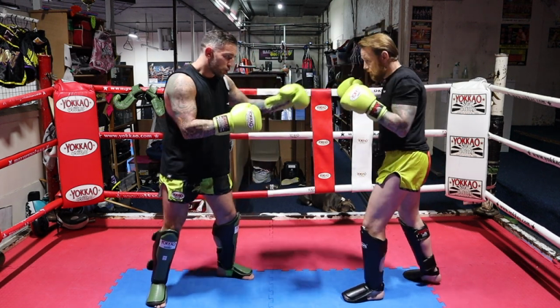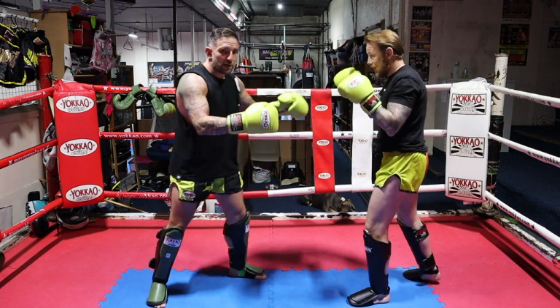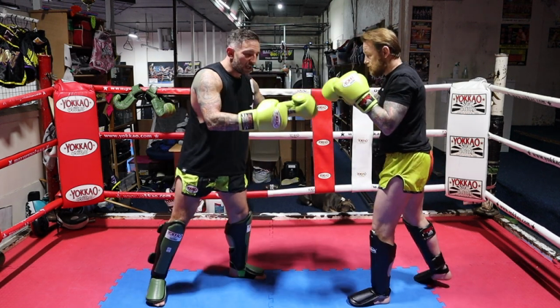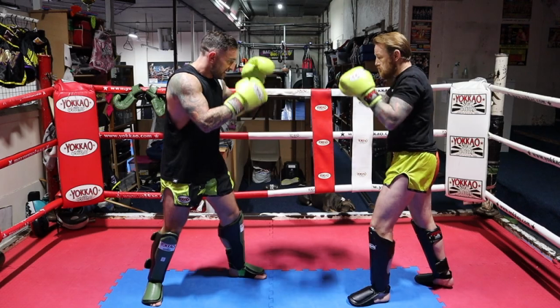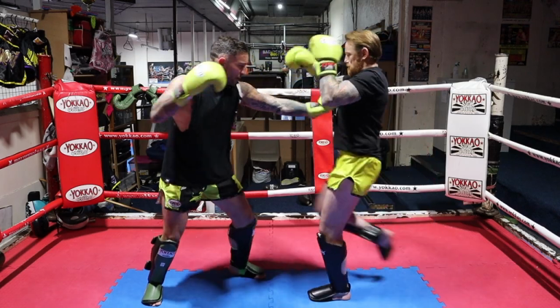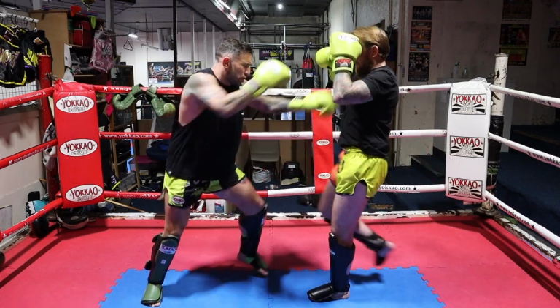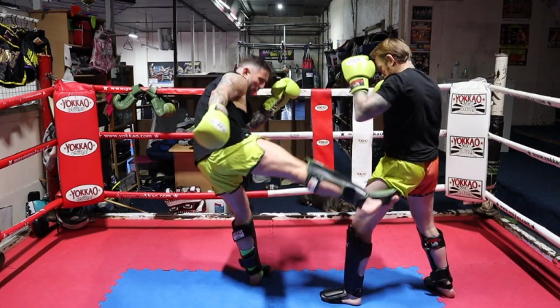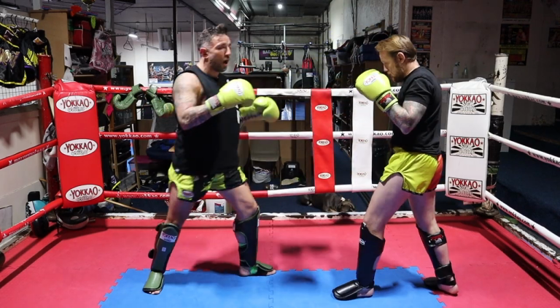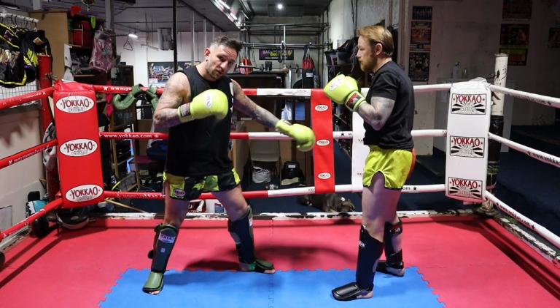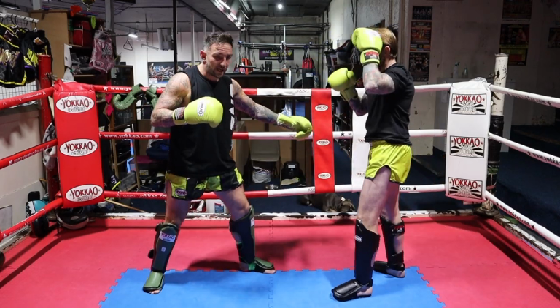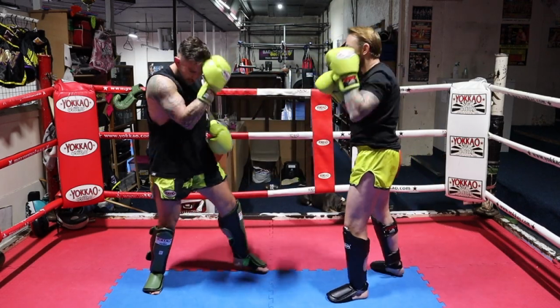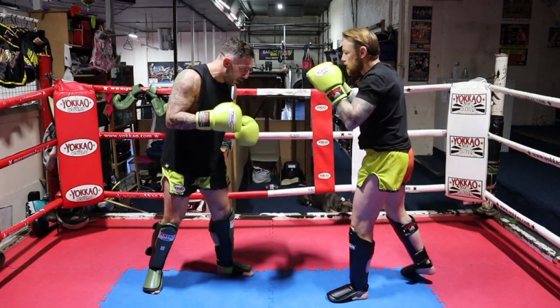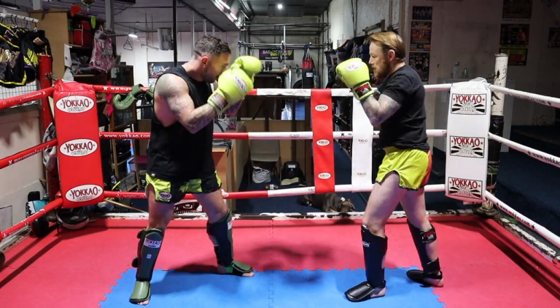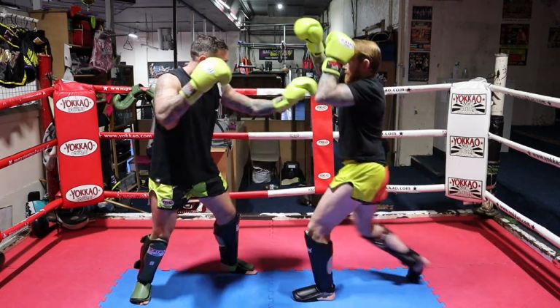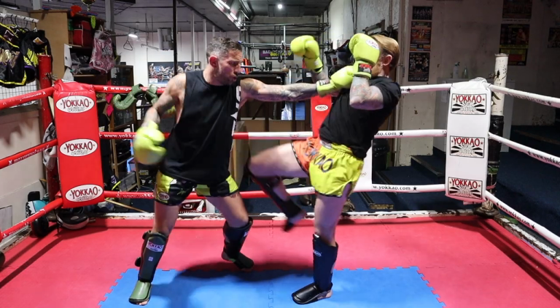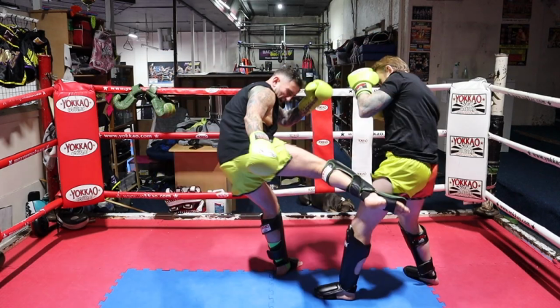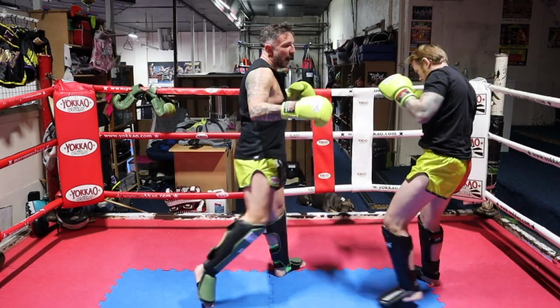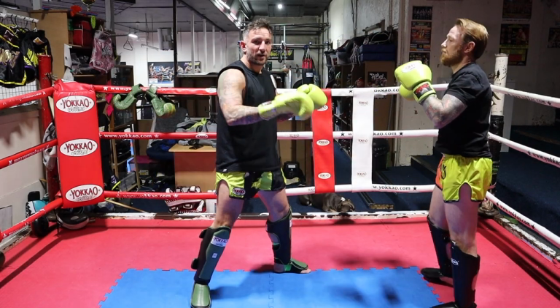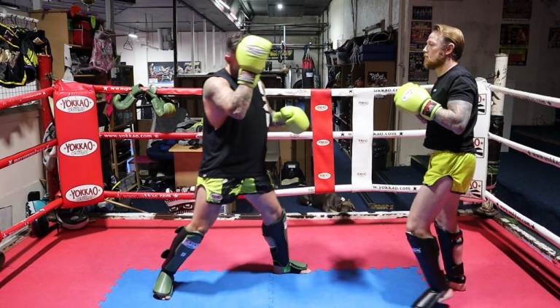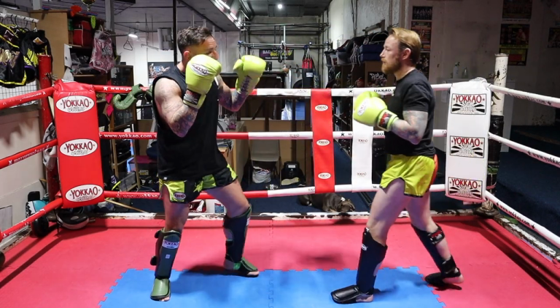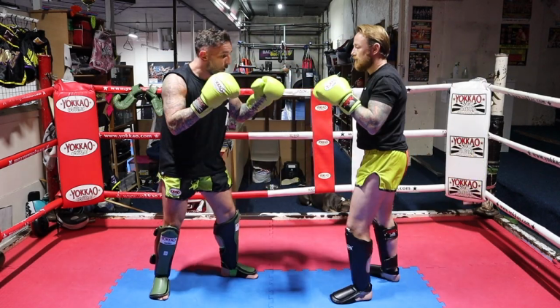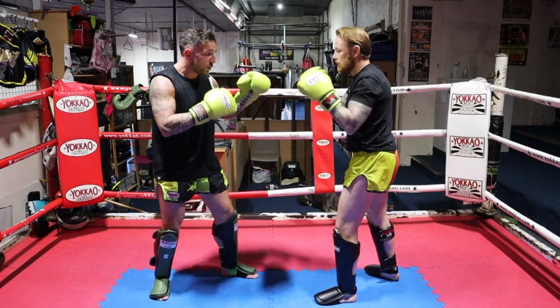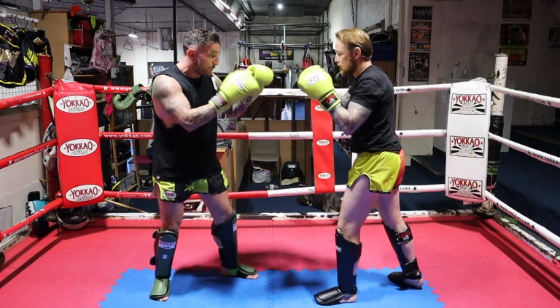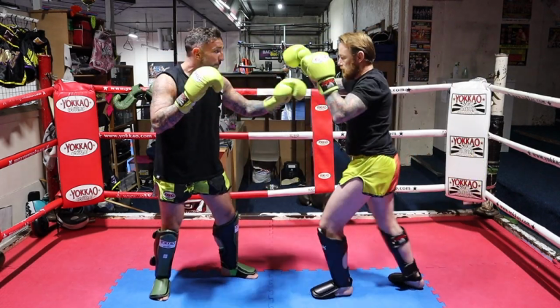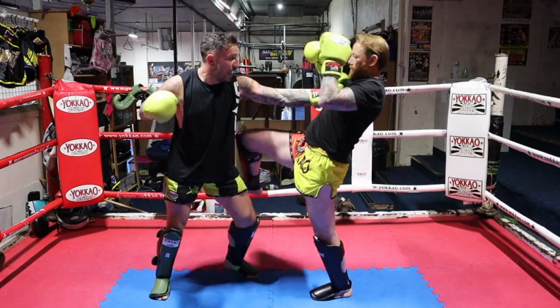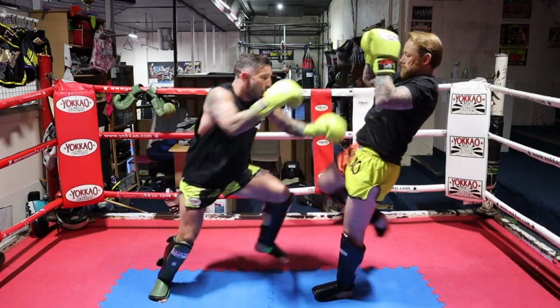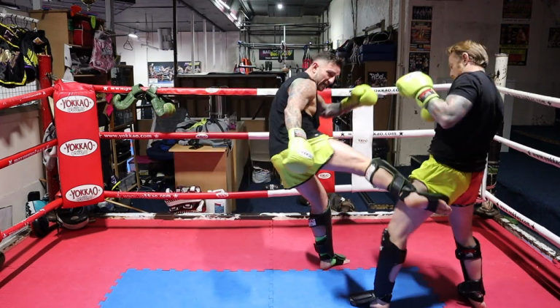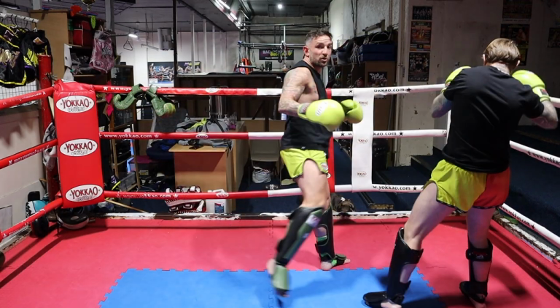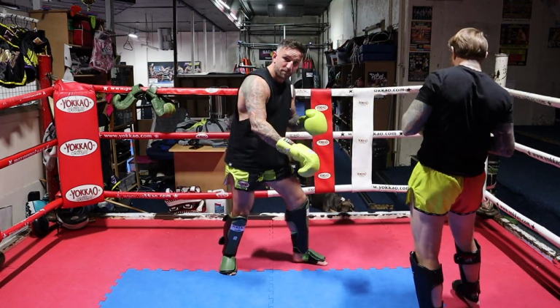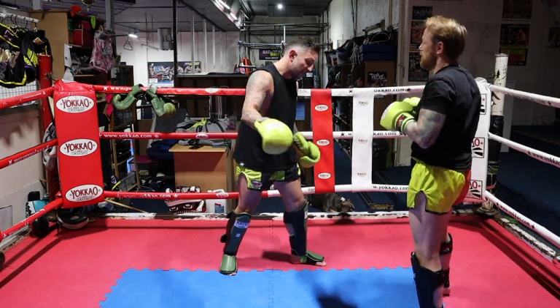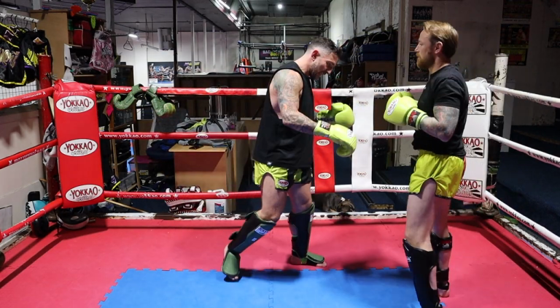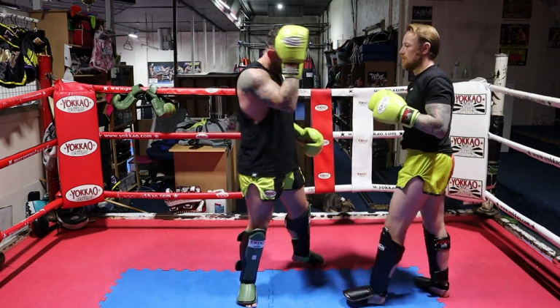Speeding it up a little bit — as he comes, I'm going to push, boom, and then down to the leg. One more: push, hop in, bam, and then go down to the leg. What I'm trying to do there is push him back and hop into his space to land the low kick.